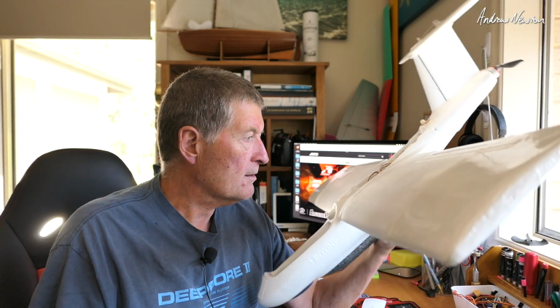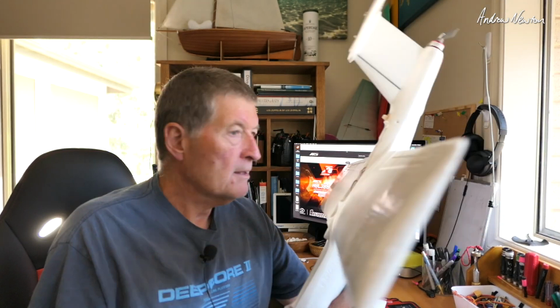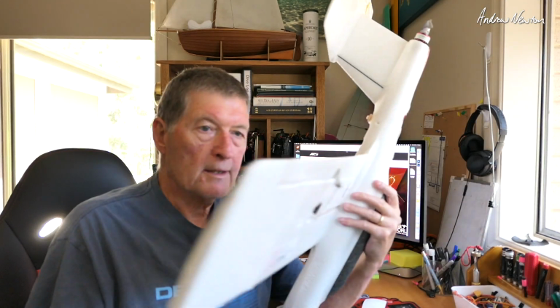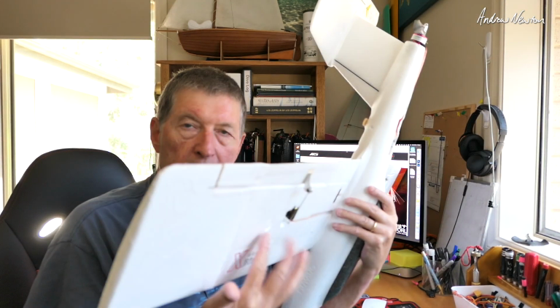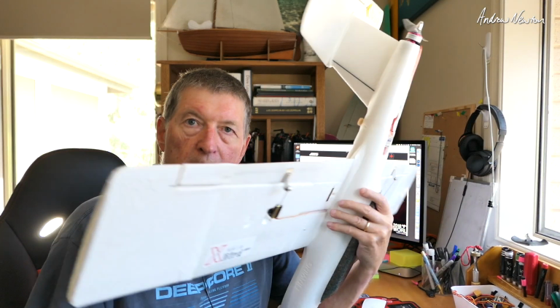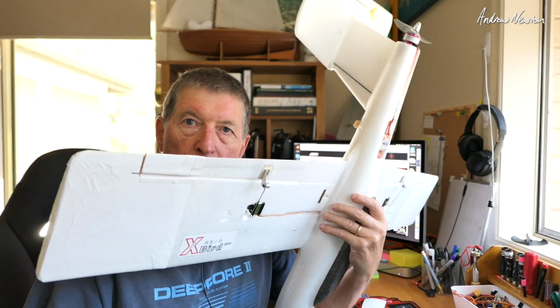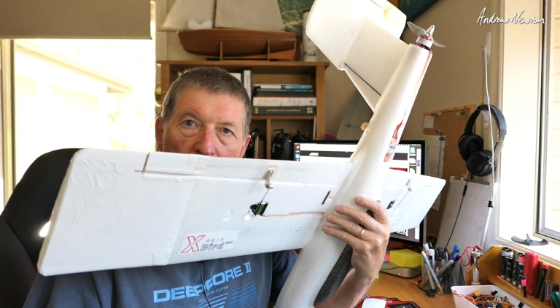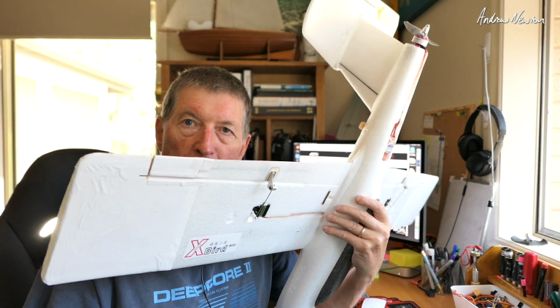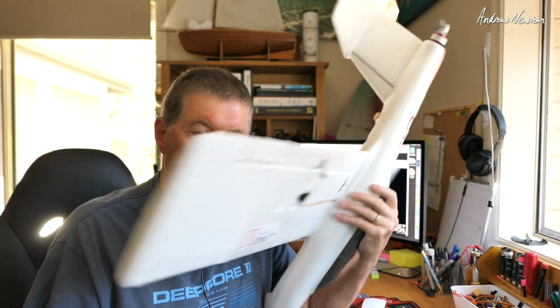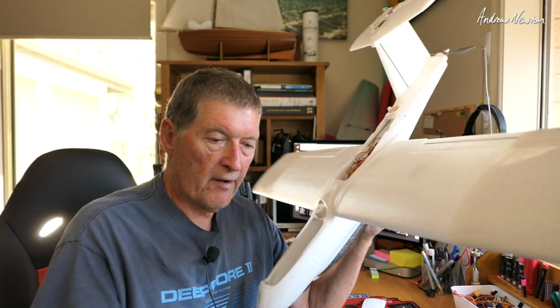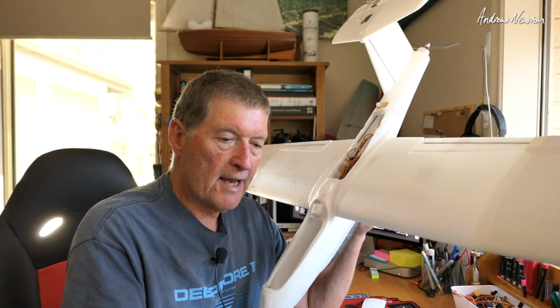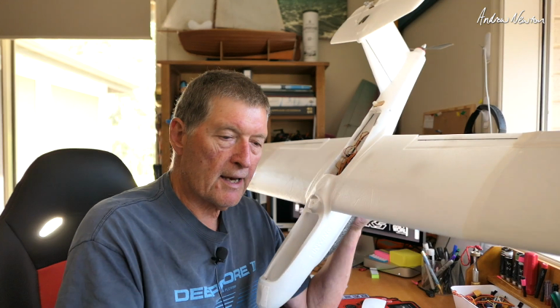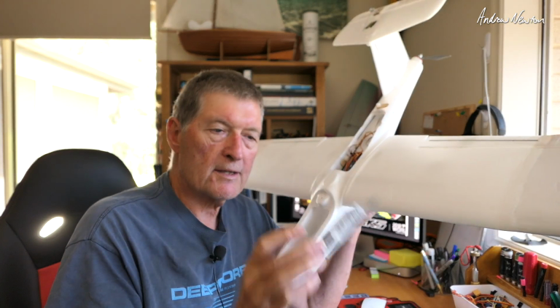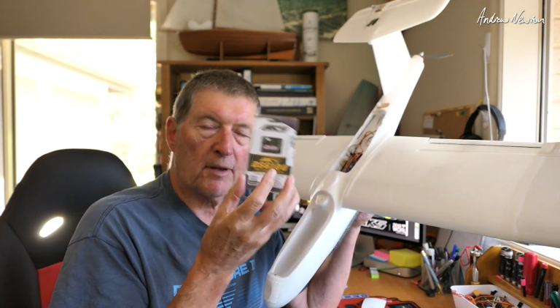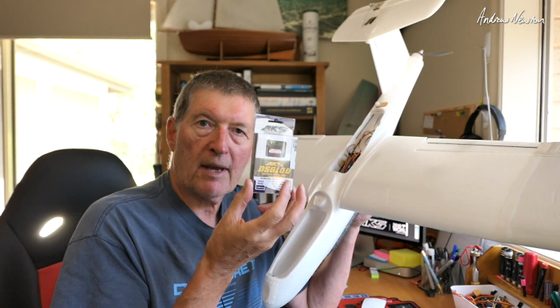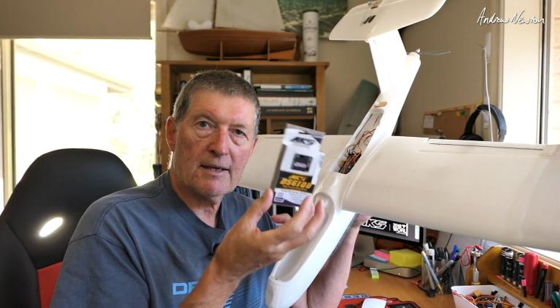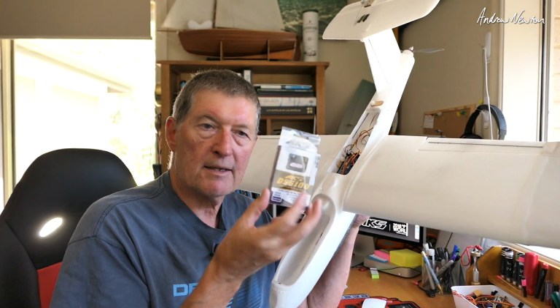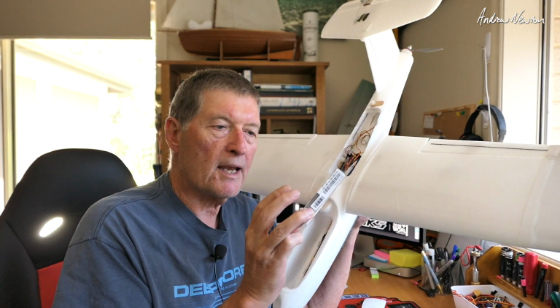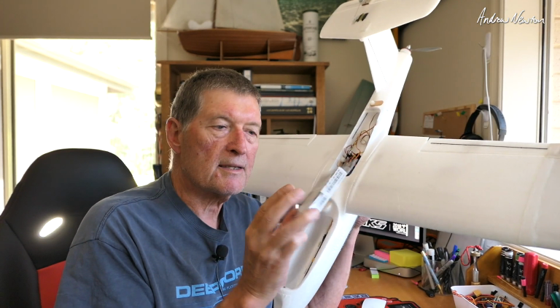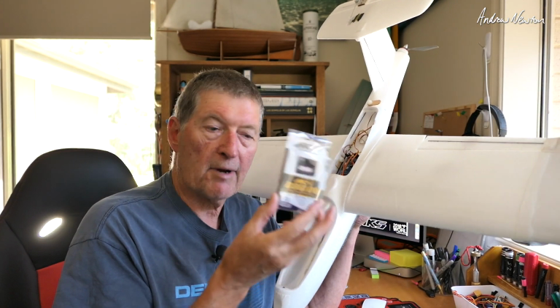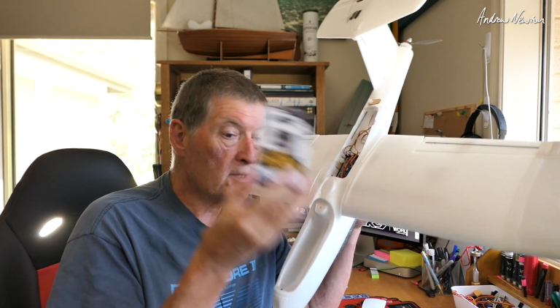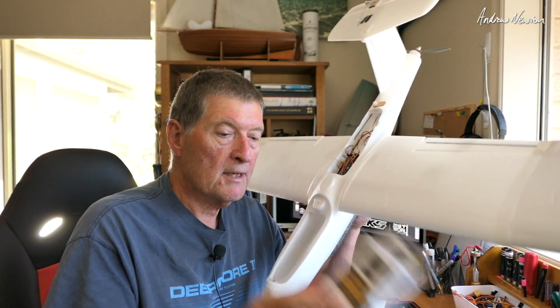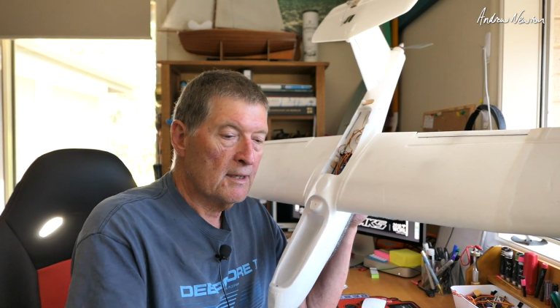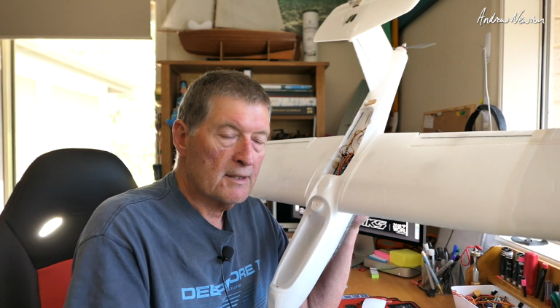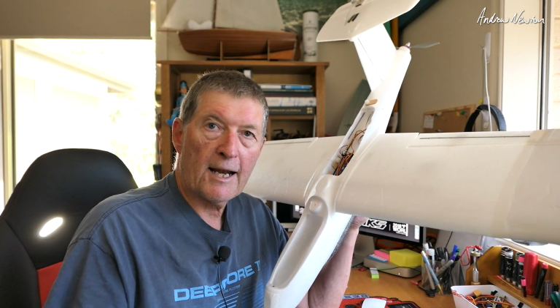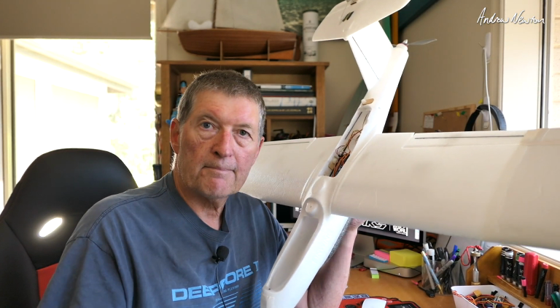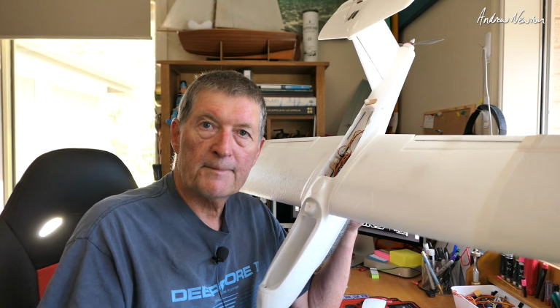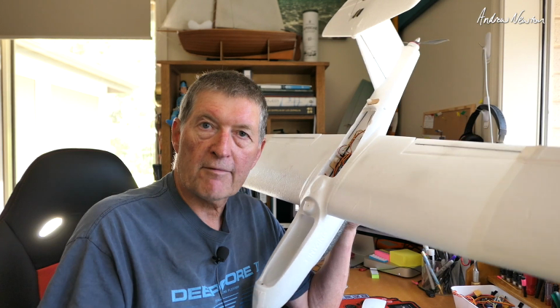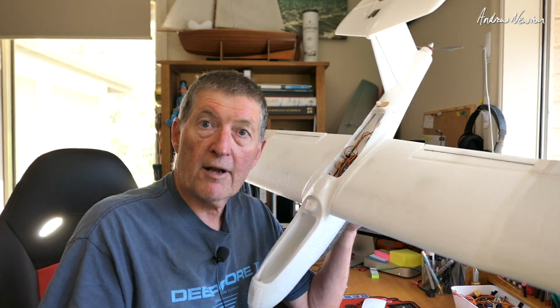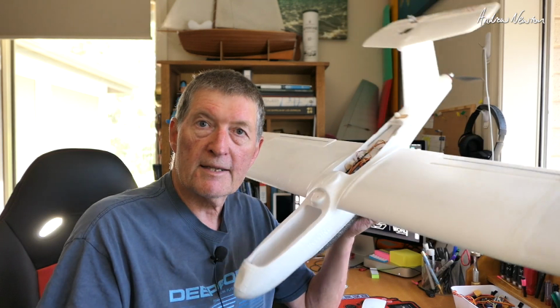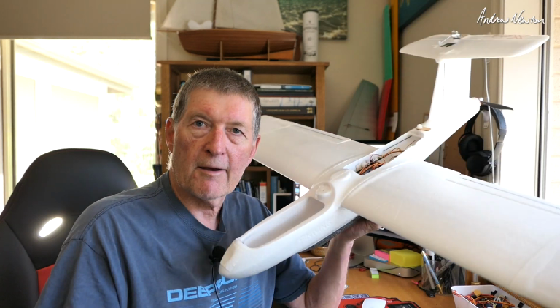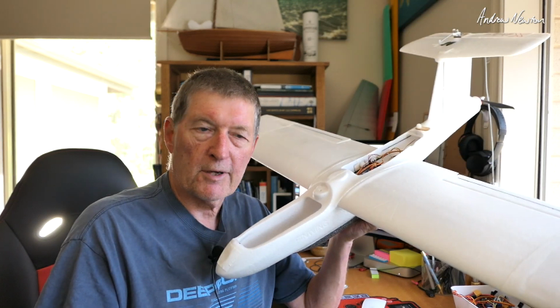So let's pull these Kingmax servos out and install the MKS DS6100s, set it up, take it for a fly, and see how it works.